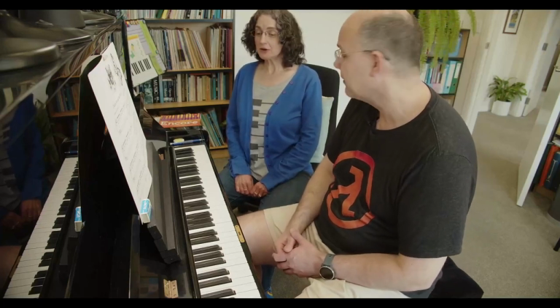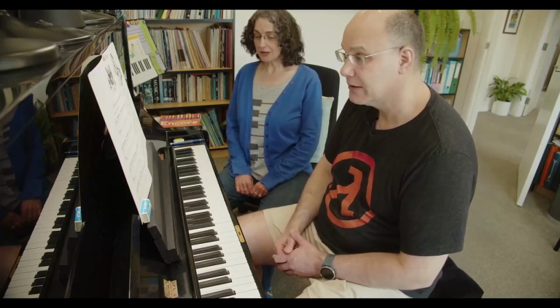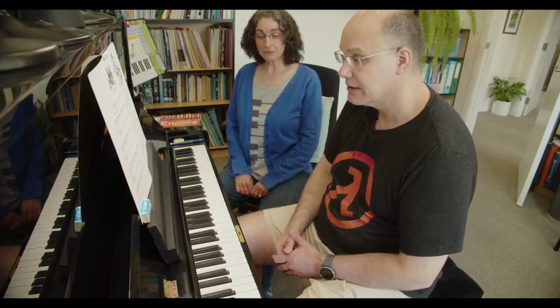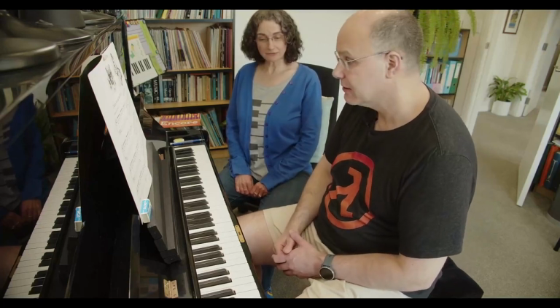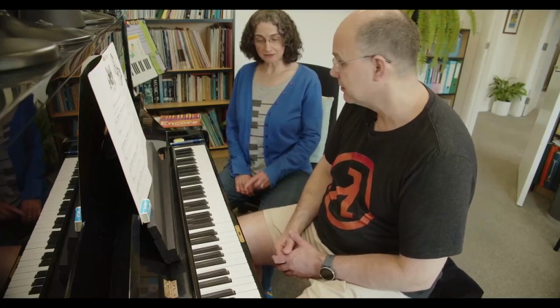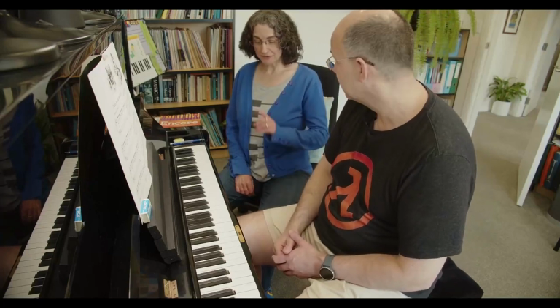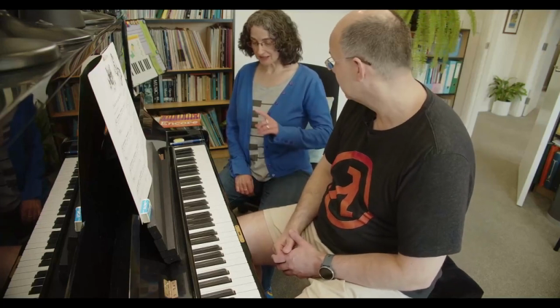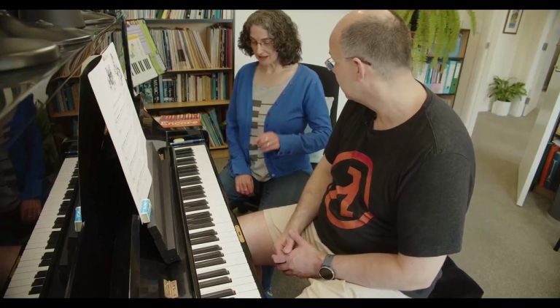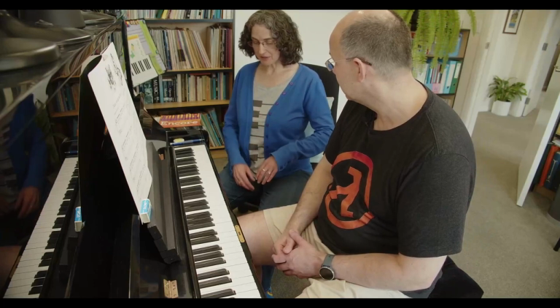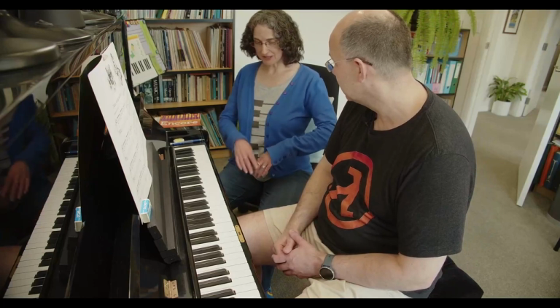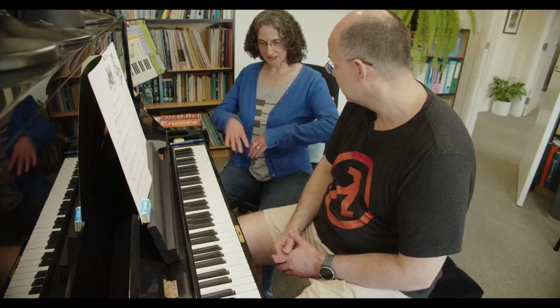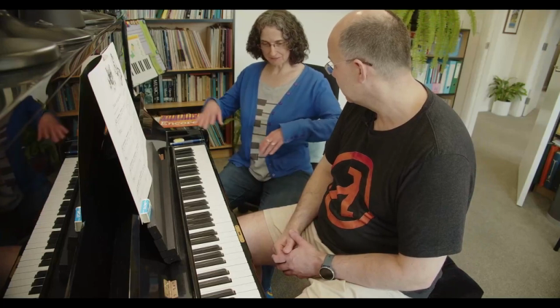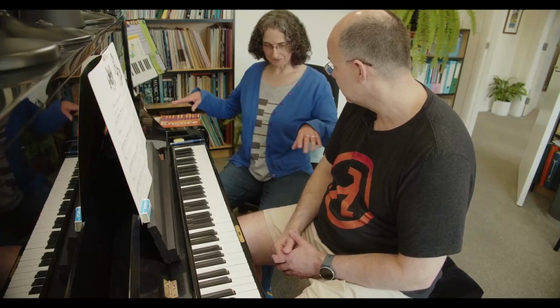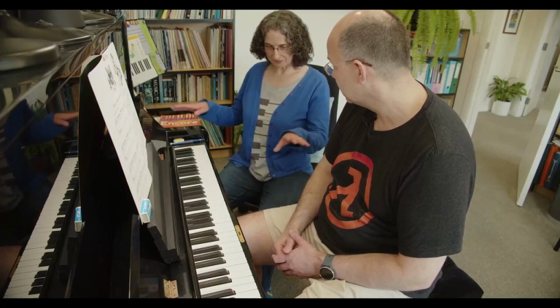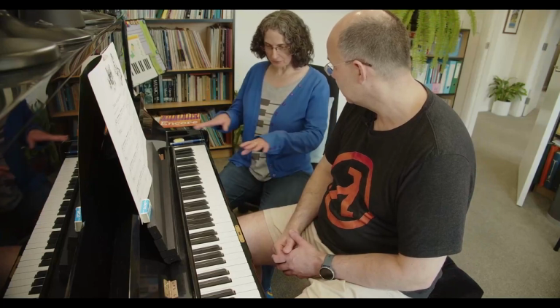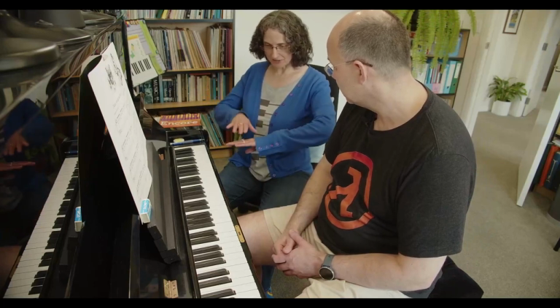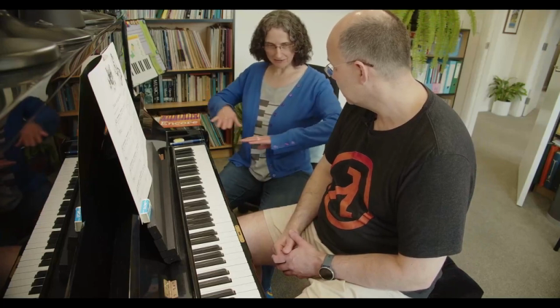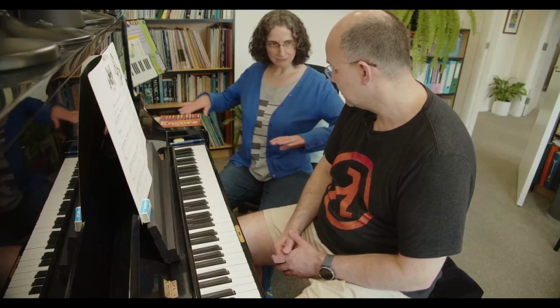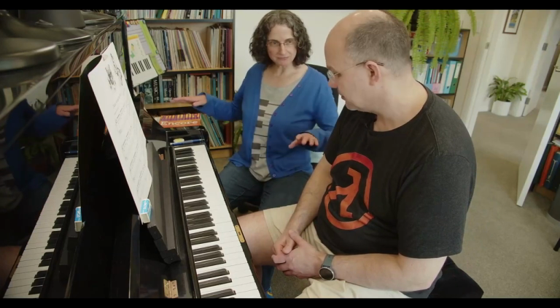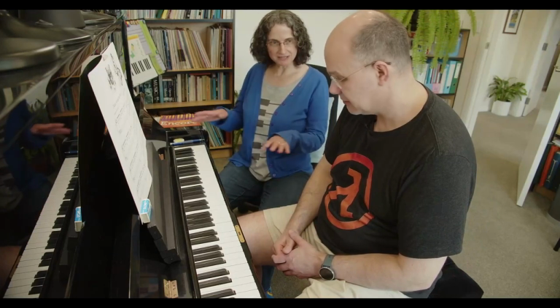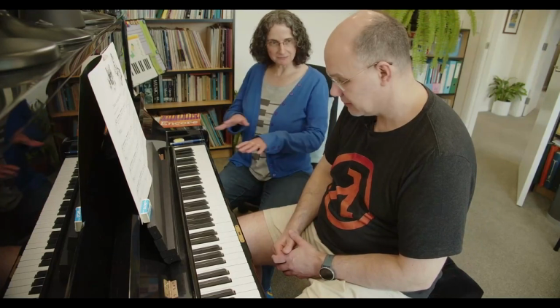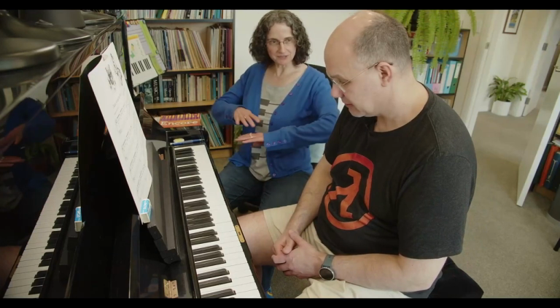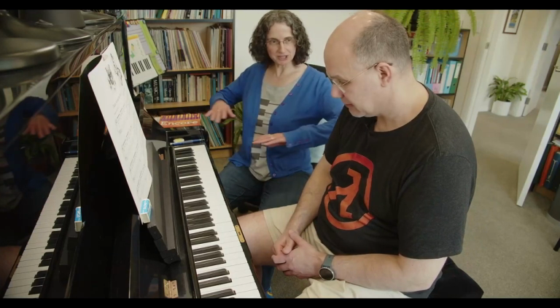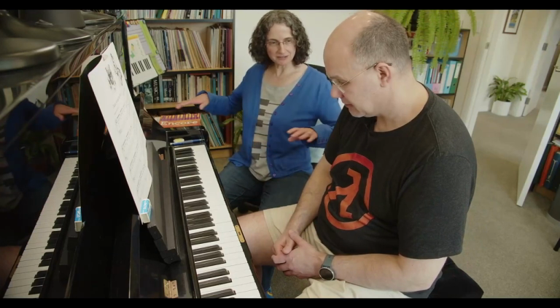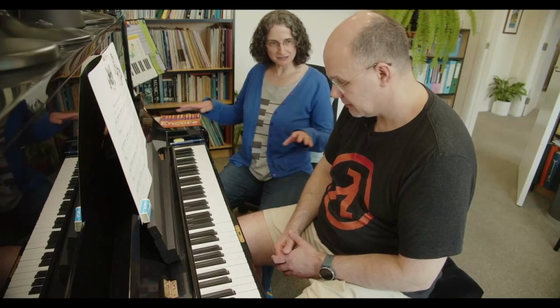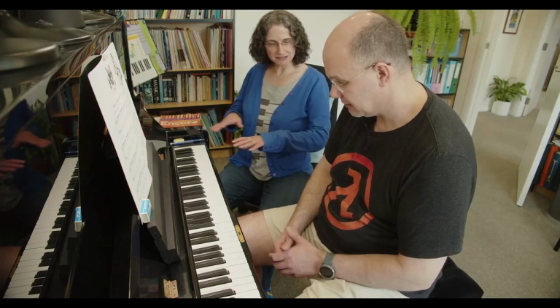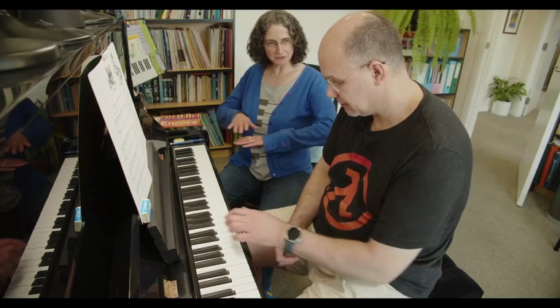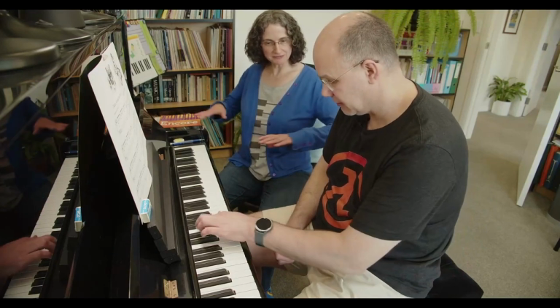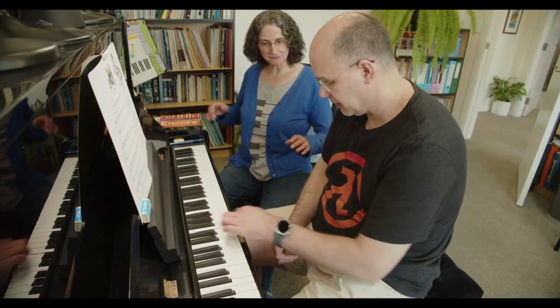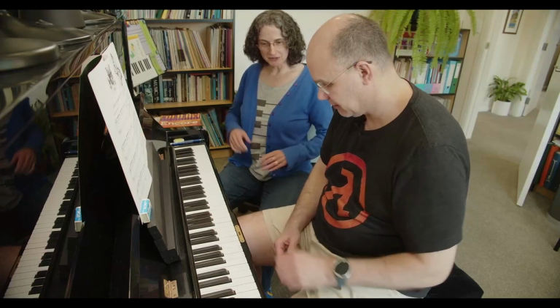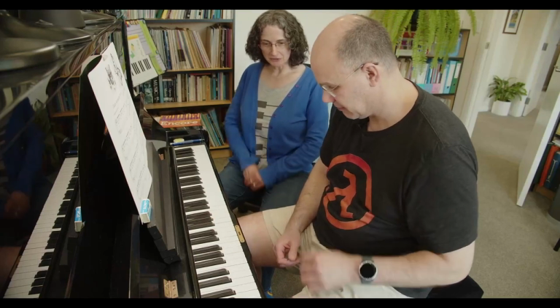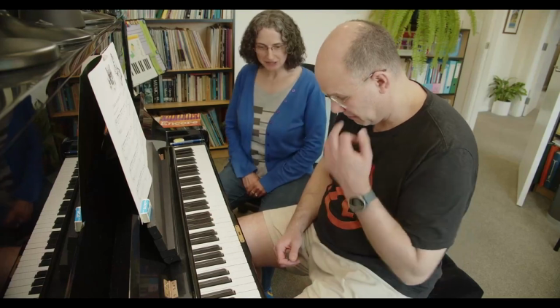I thought we'd start today by just doing some movements around the keyboard, just to check how things are nice and loose and all of that jazz.